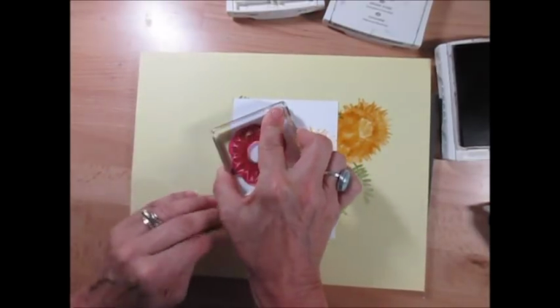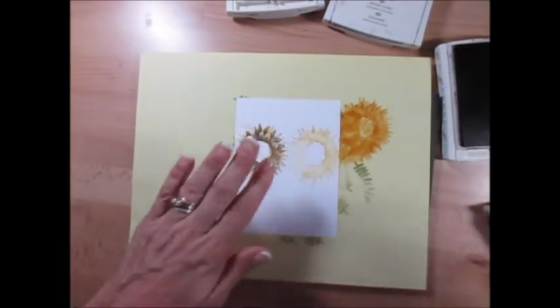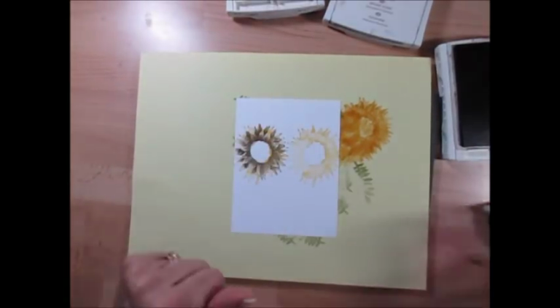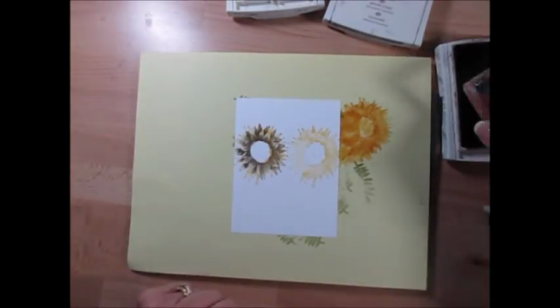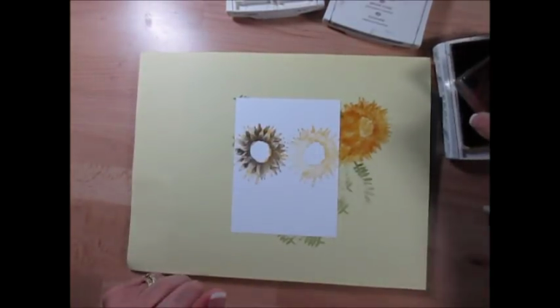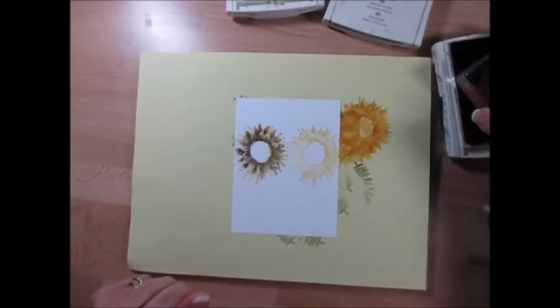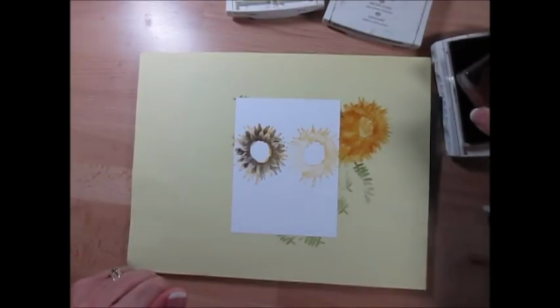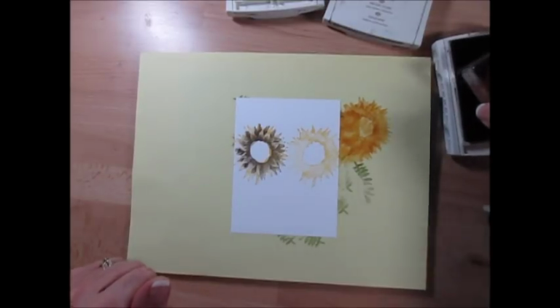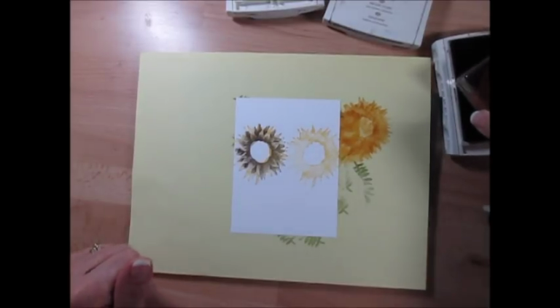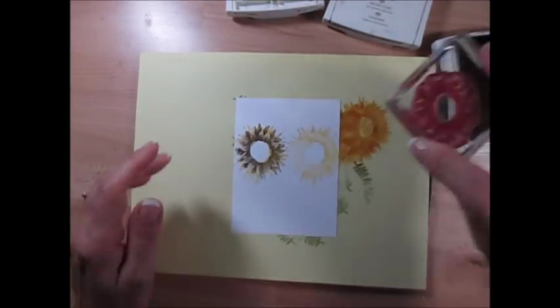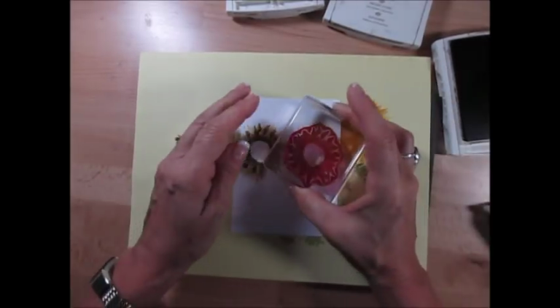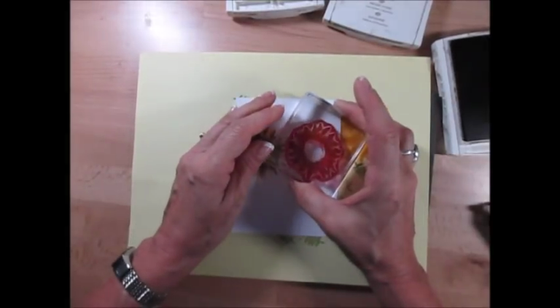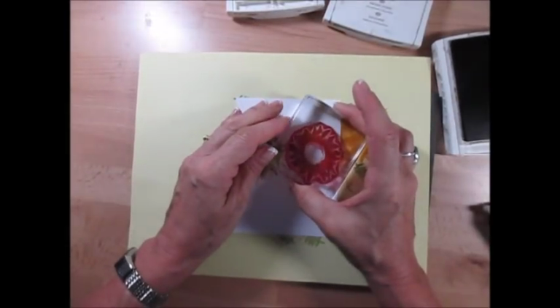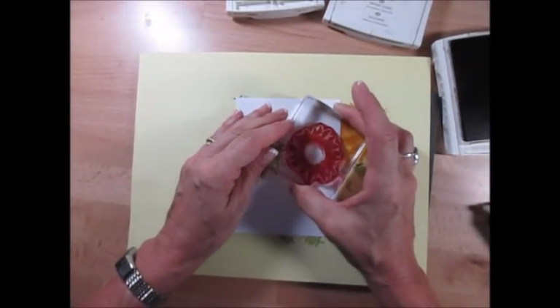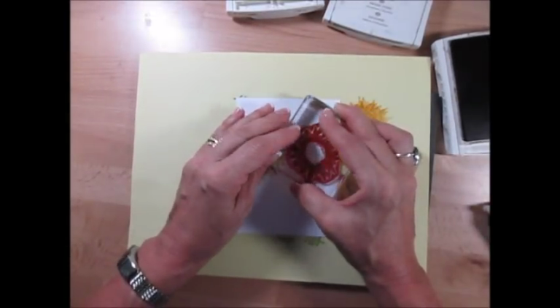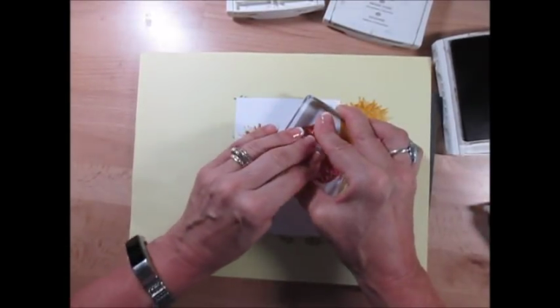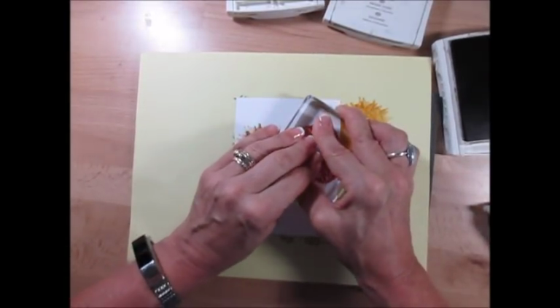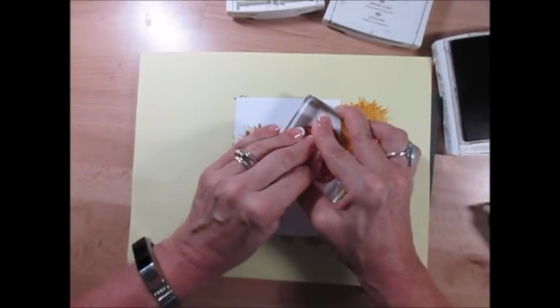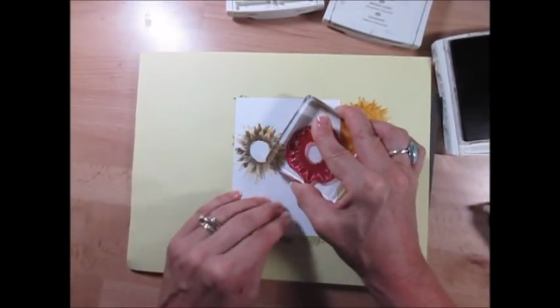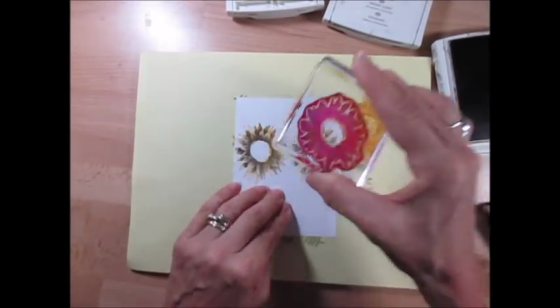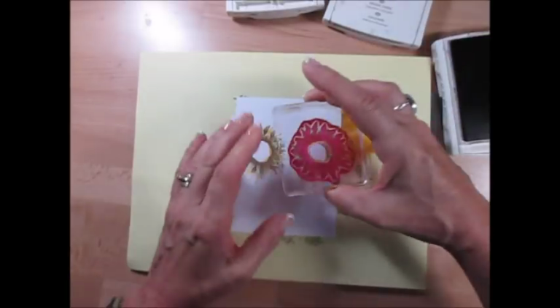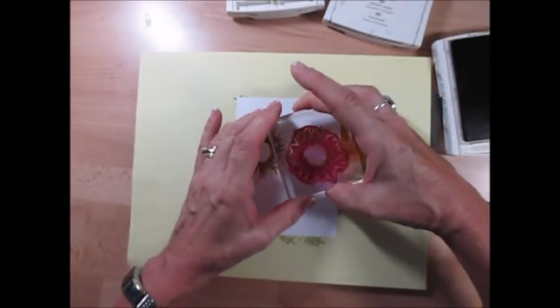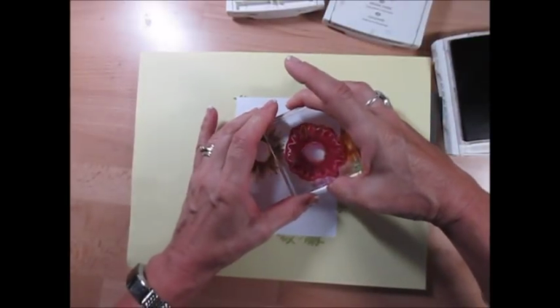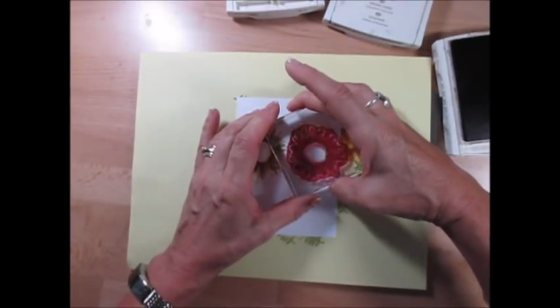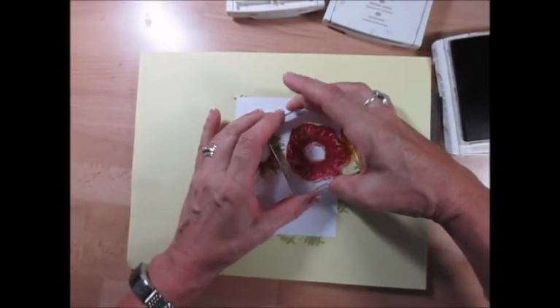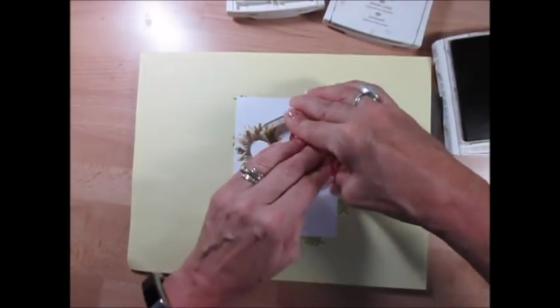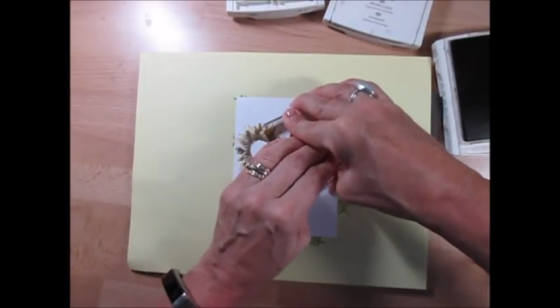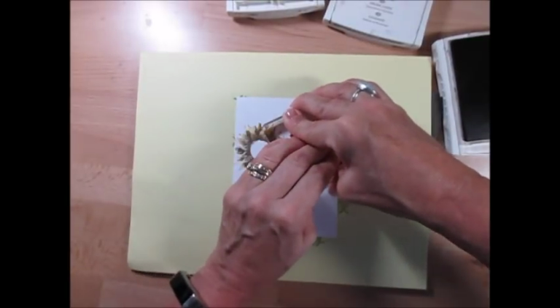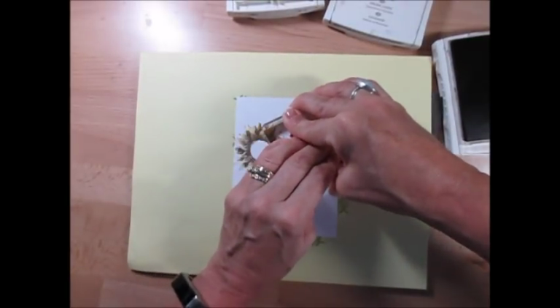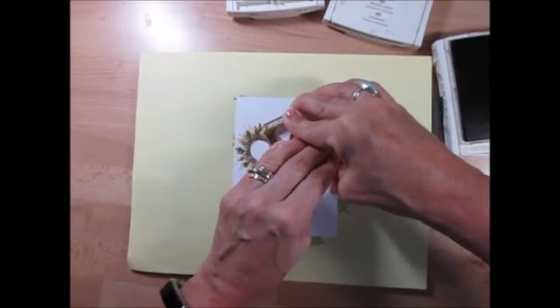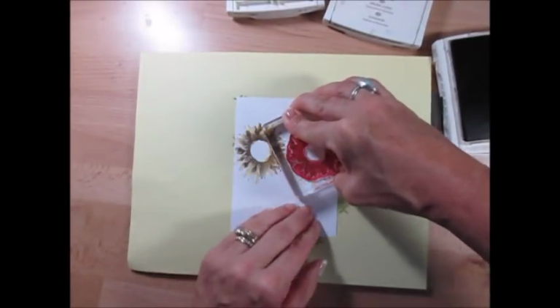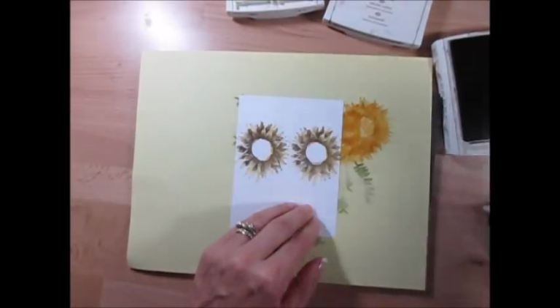It looks dark — don't worry. As it dries, it's going to dry lighter. Stamp once, lift it up, twist it, and stamp again.